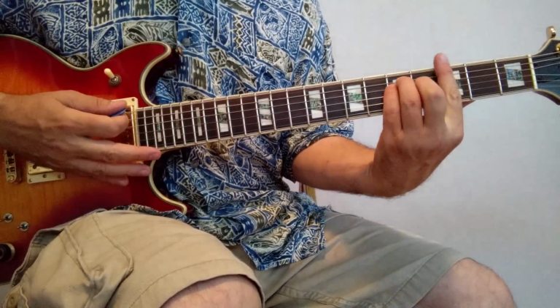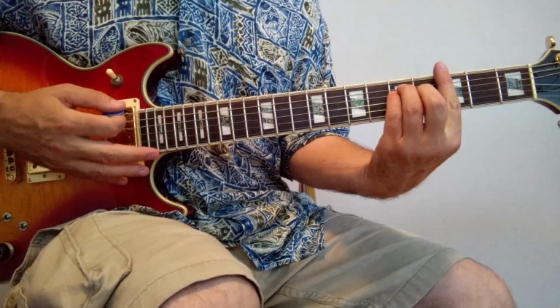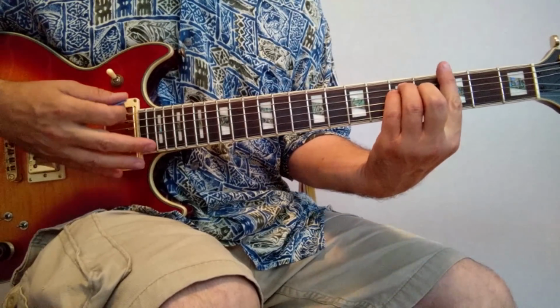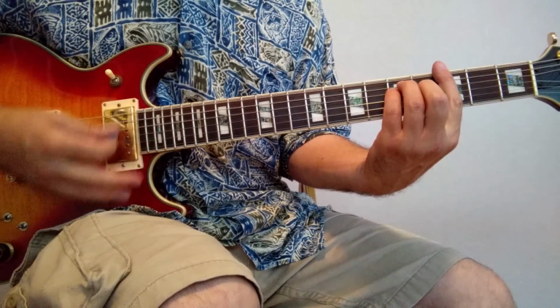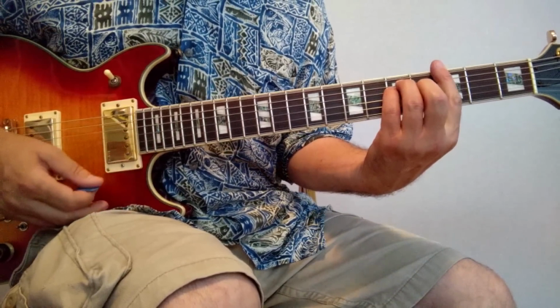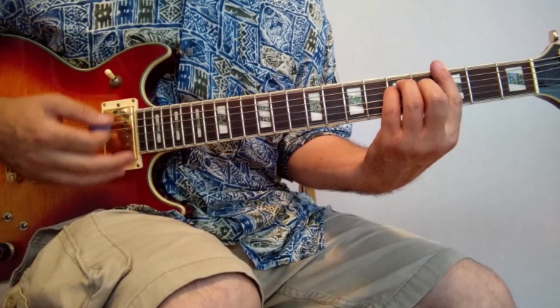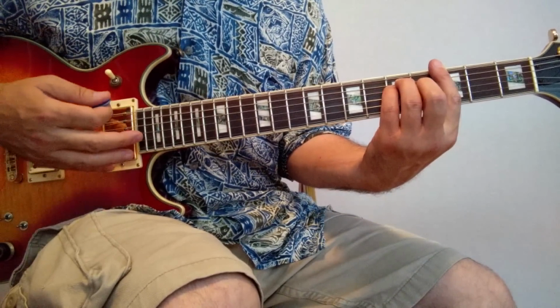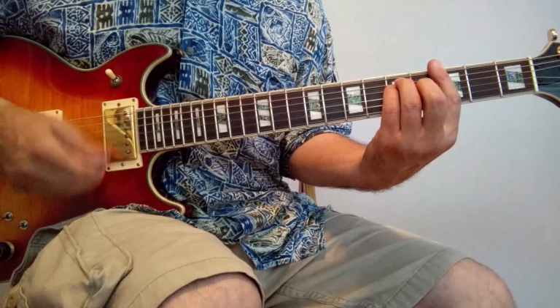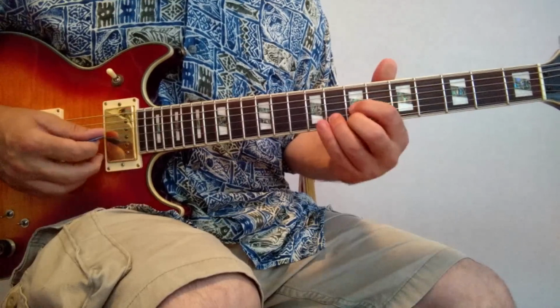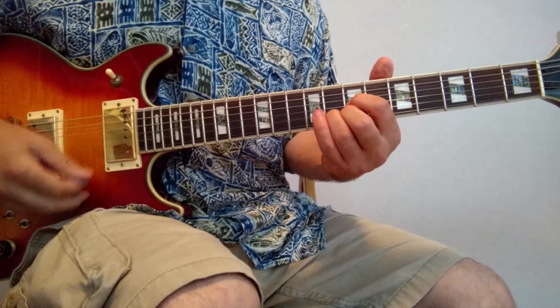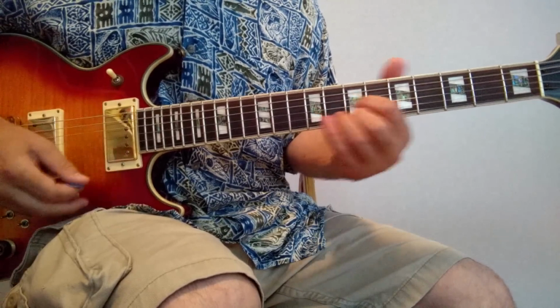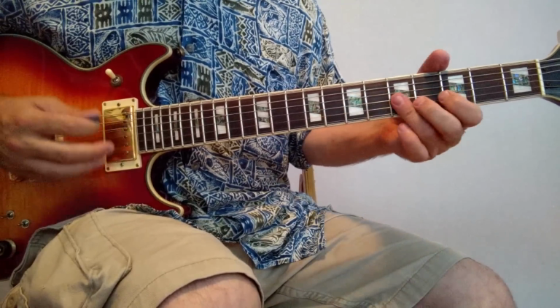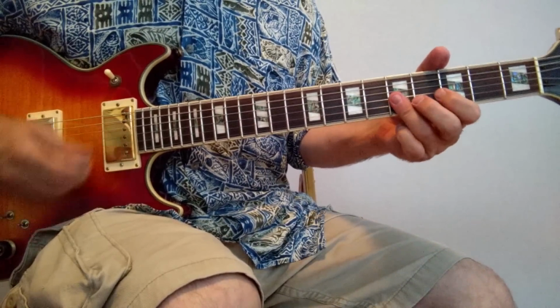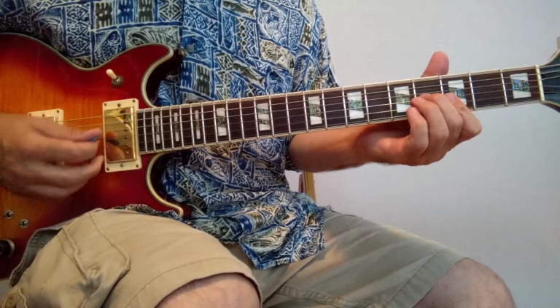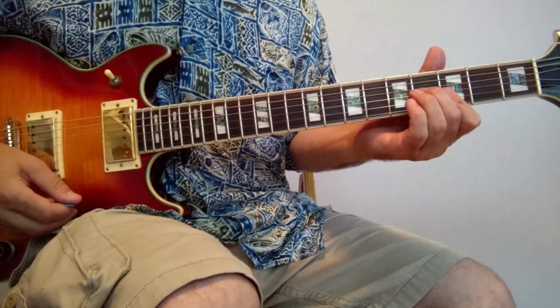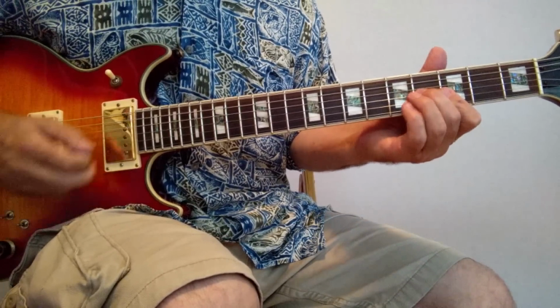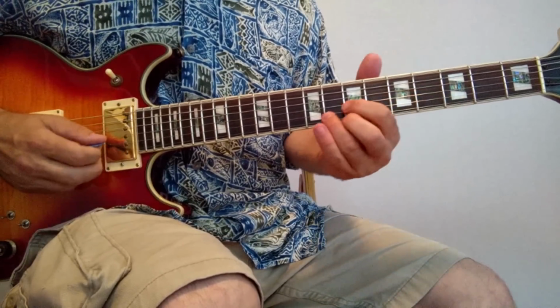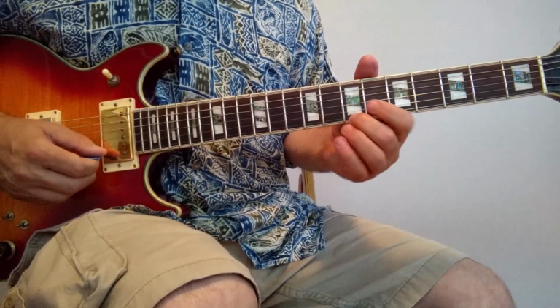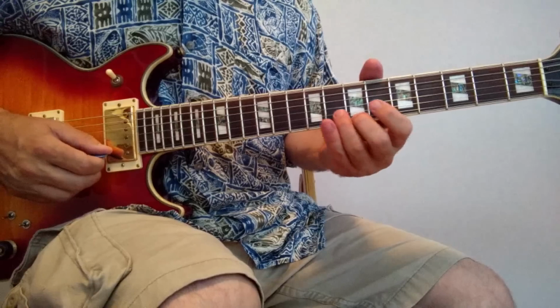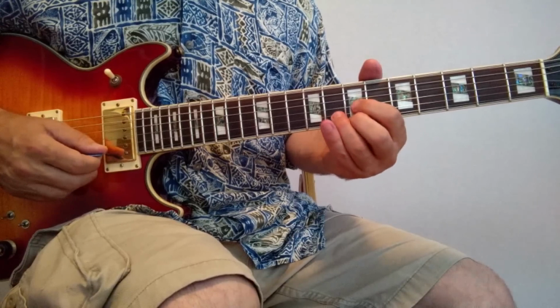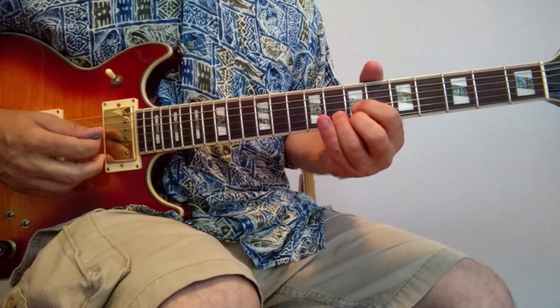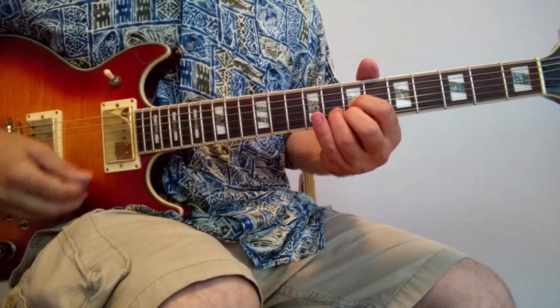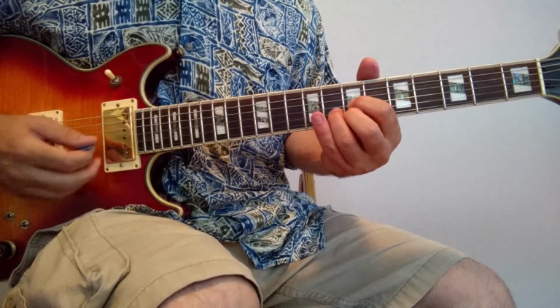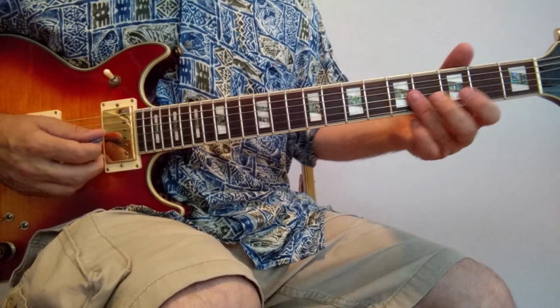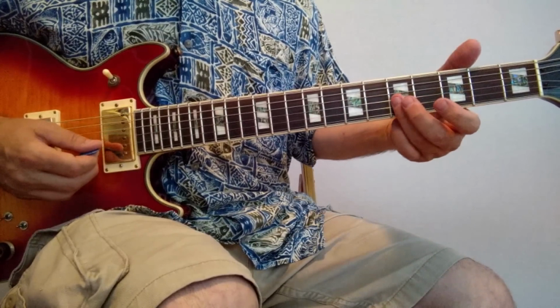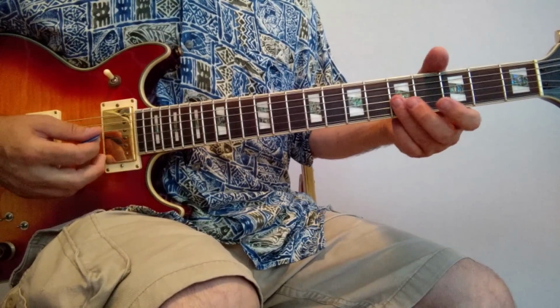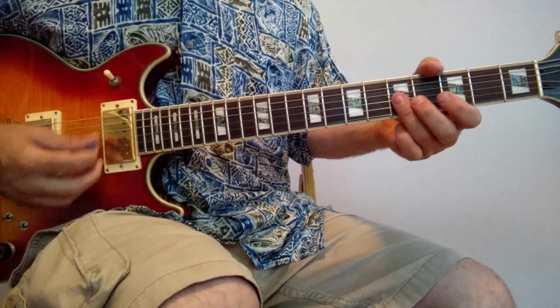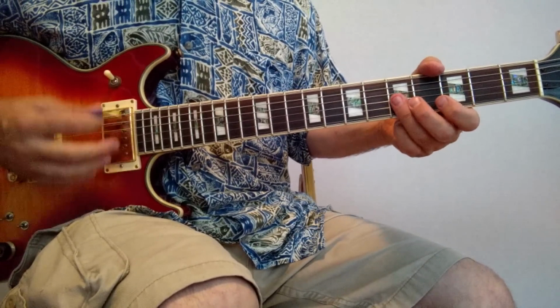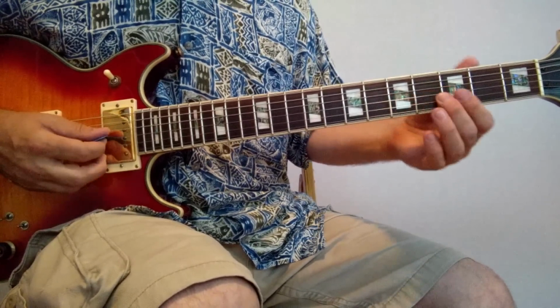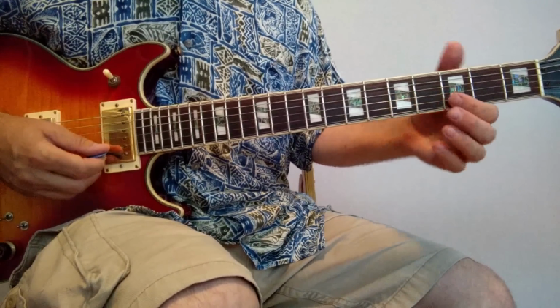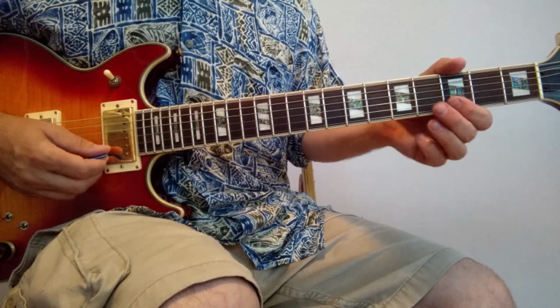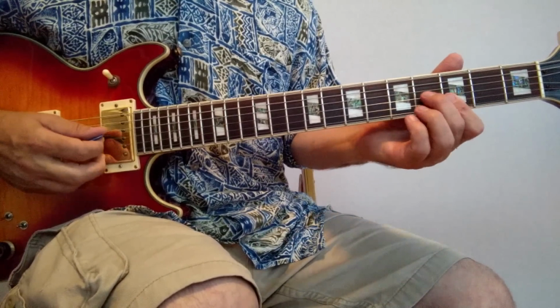Now the G major. That's frets 7, 8, 7, then 5, 5, 5, then 3, 3, 4 on strings 1, 2, and 3.